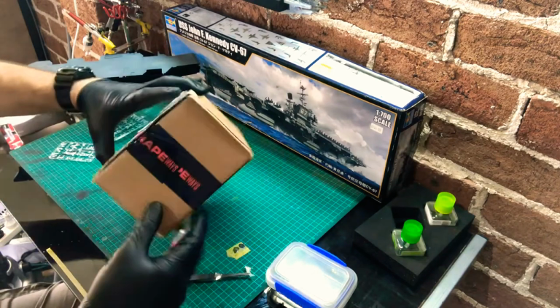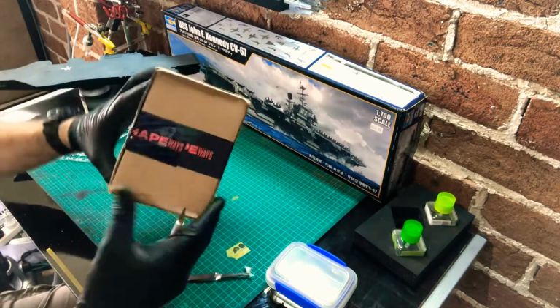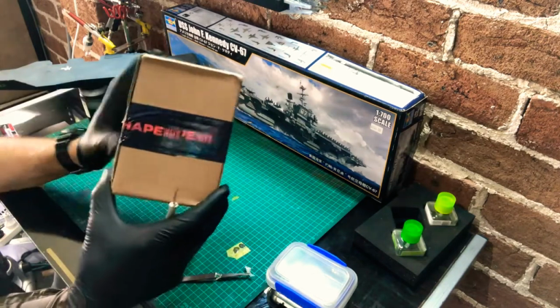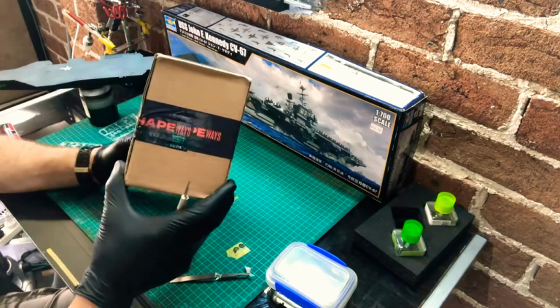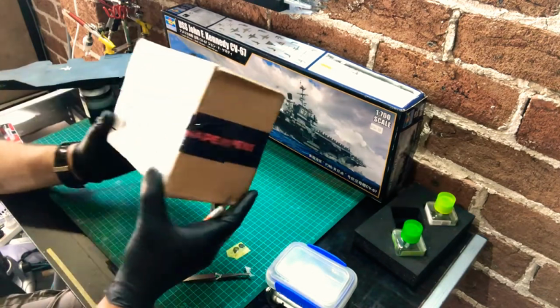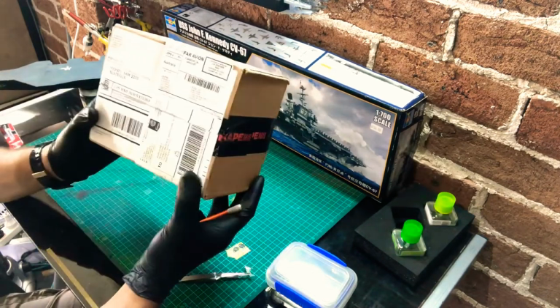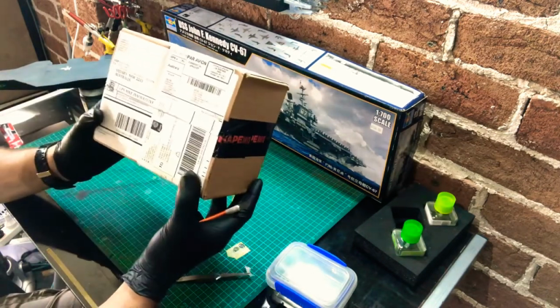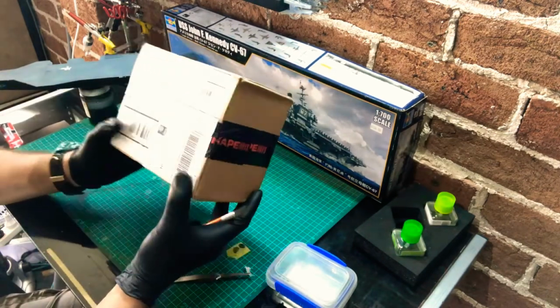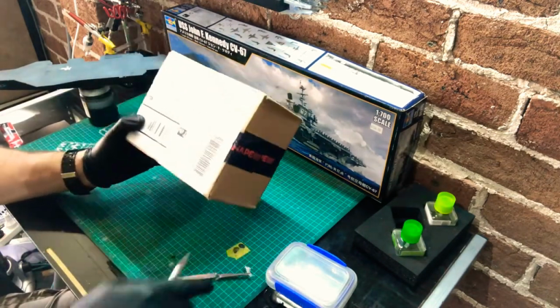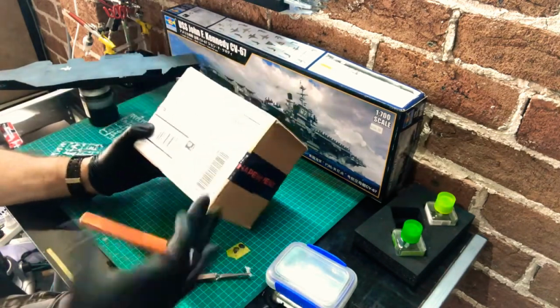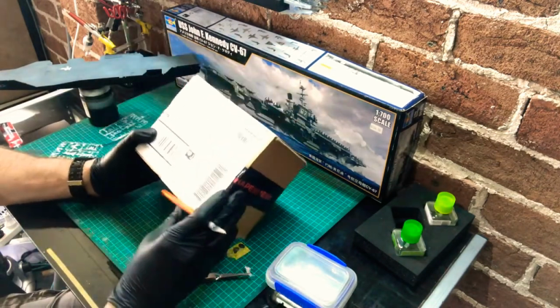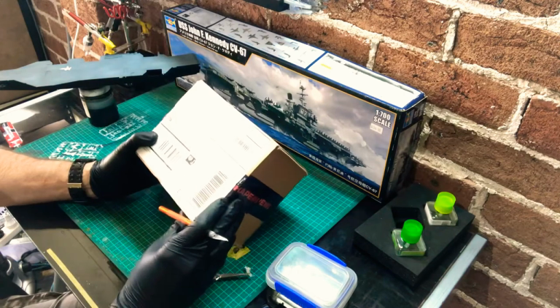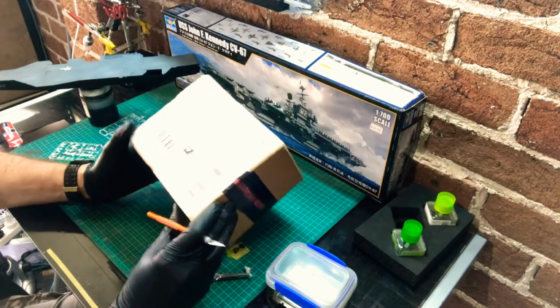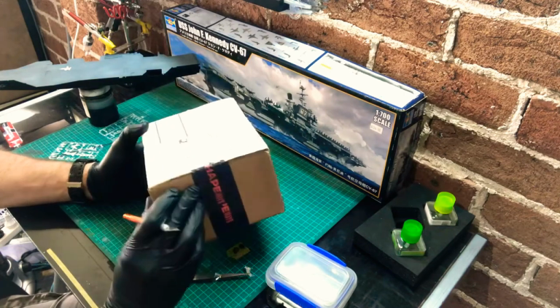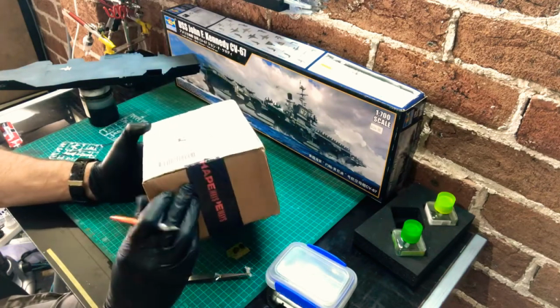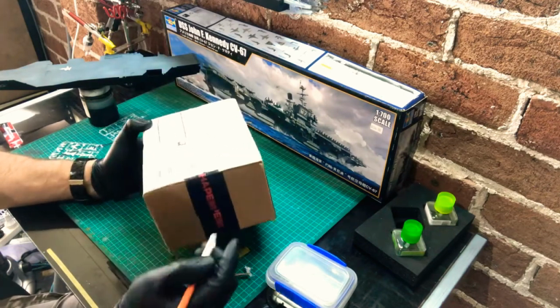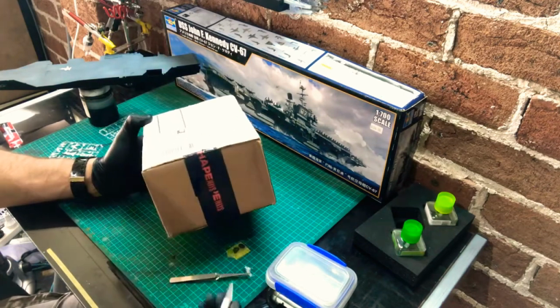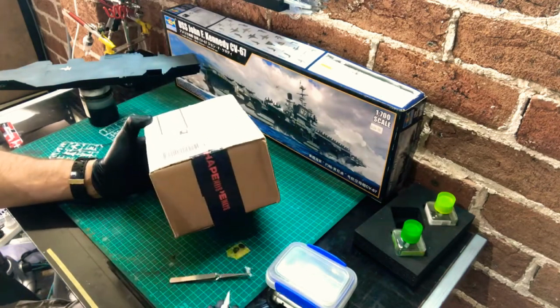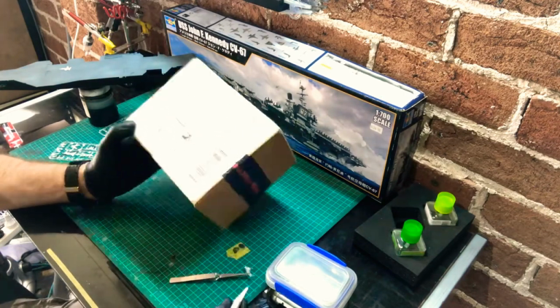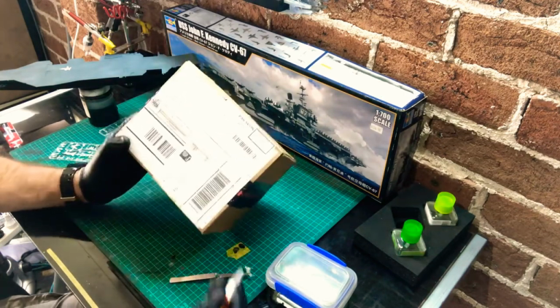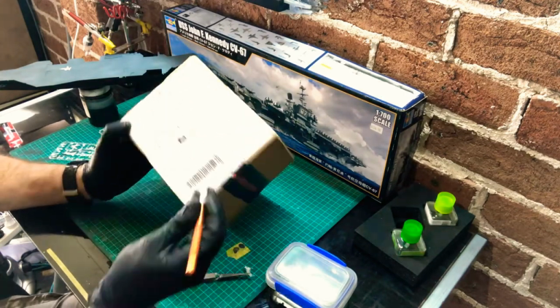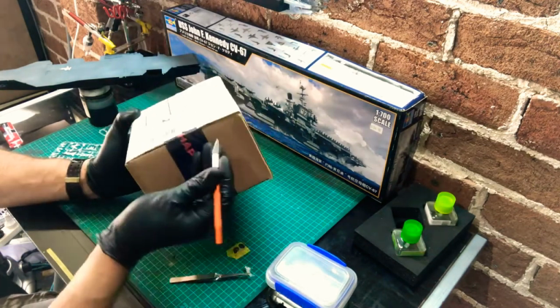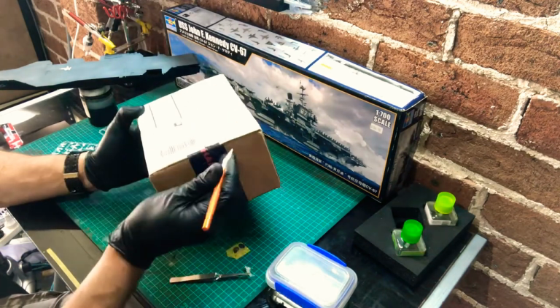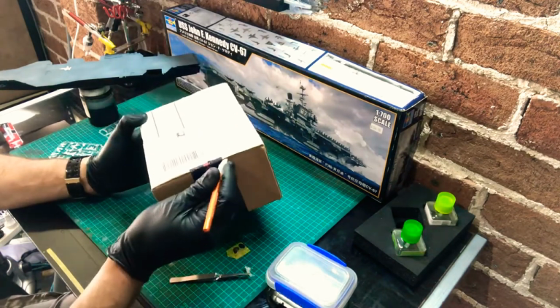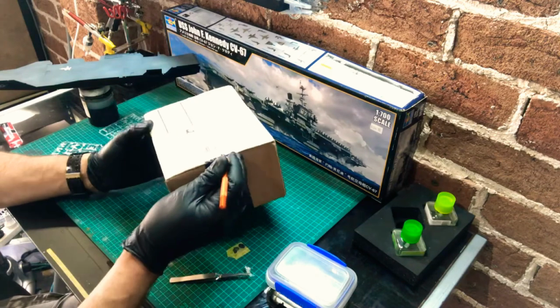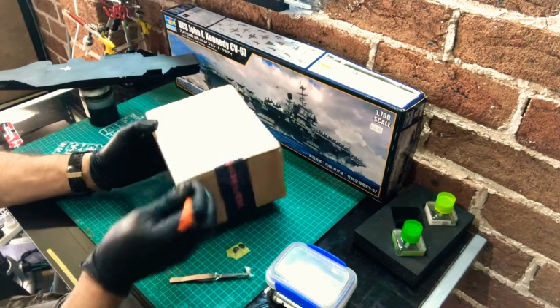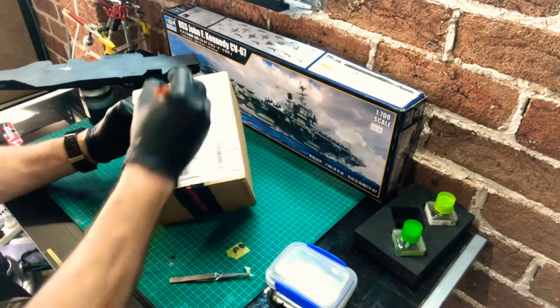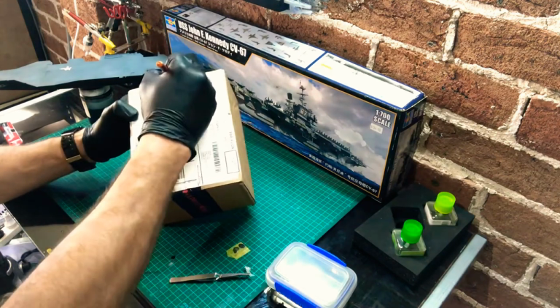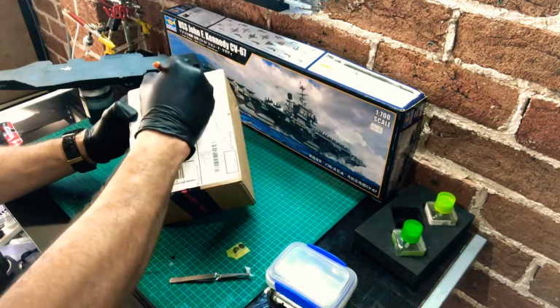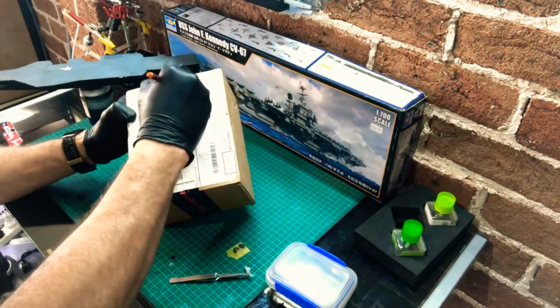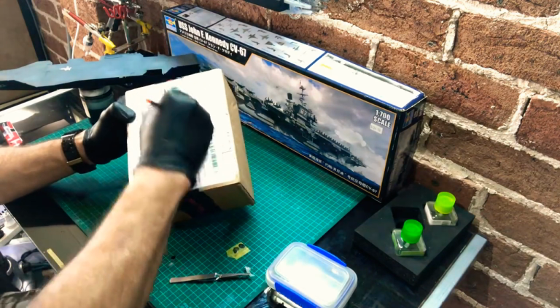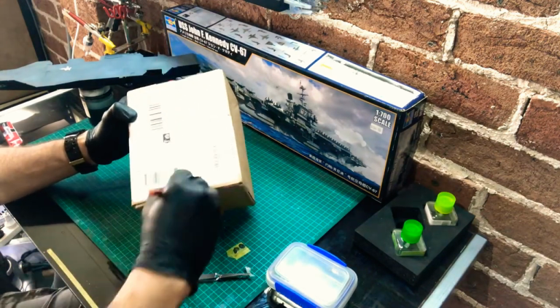Shapeways, all the way from New York. I've been waiting over a month for this parcel and just wanted to share the box opening with you and we'll see what we've got inside here.